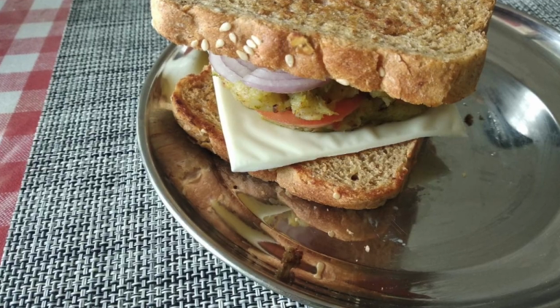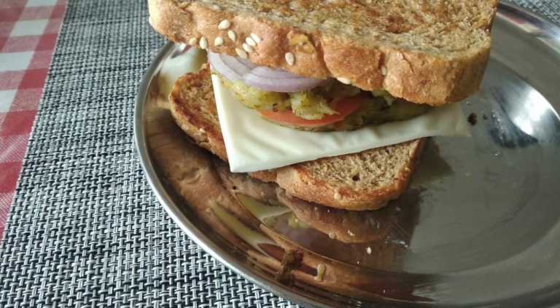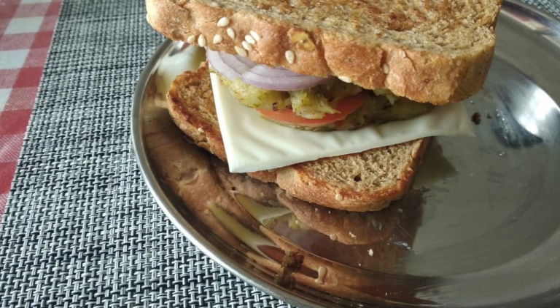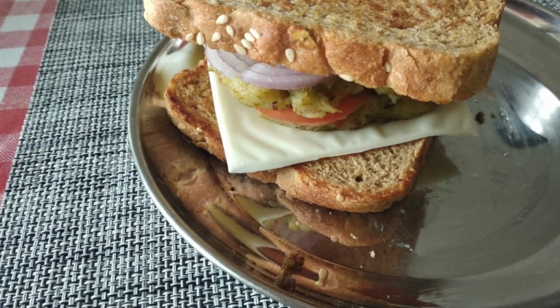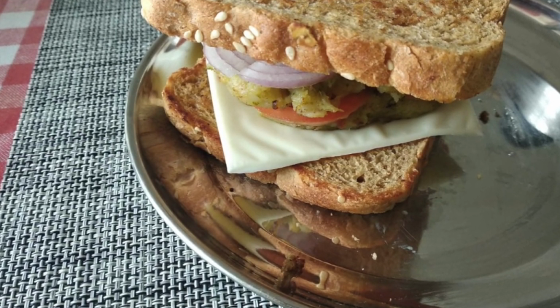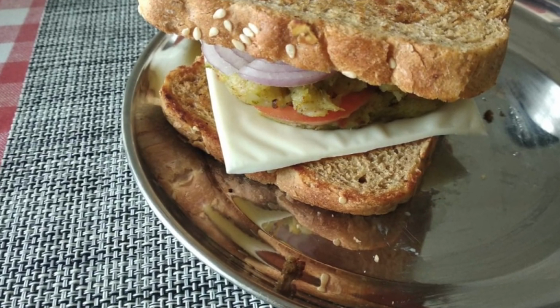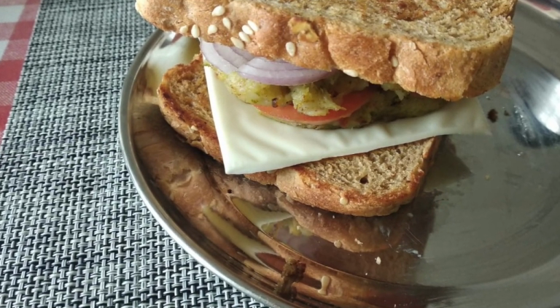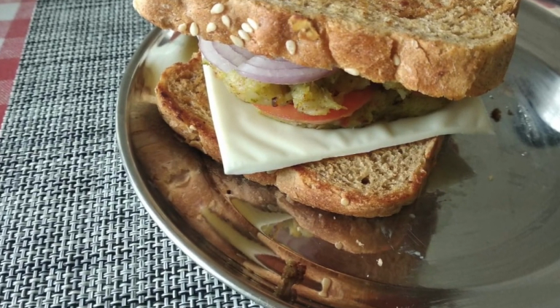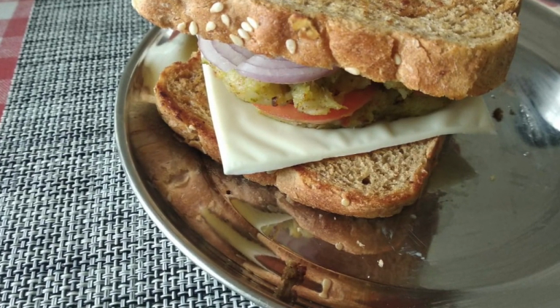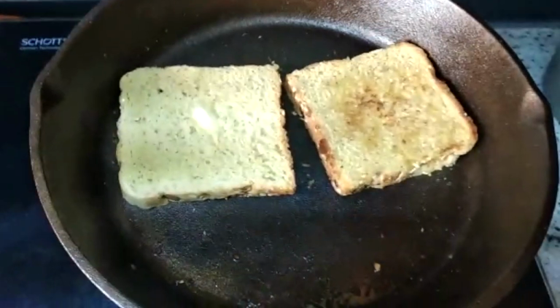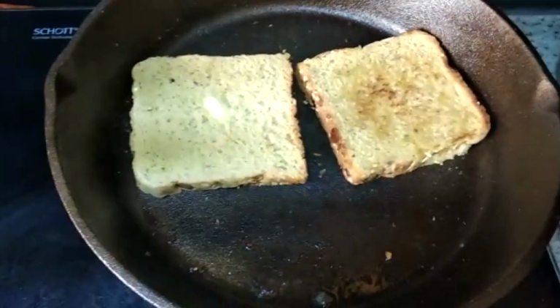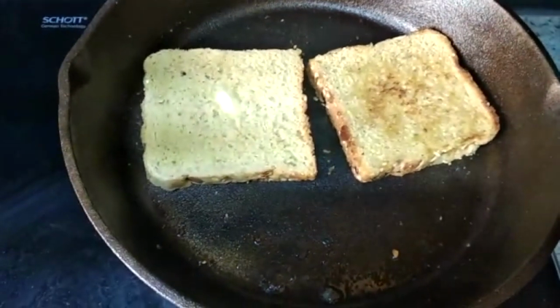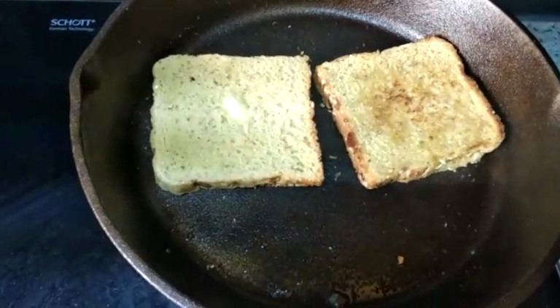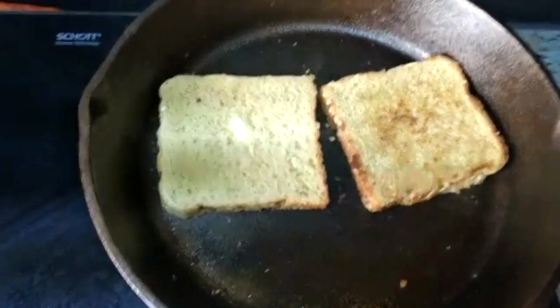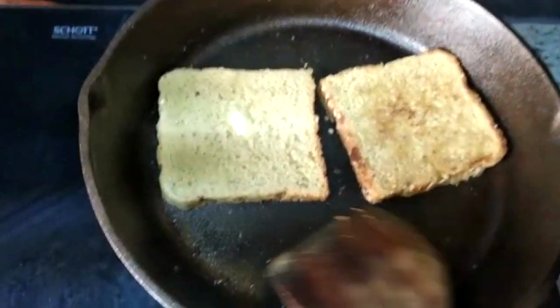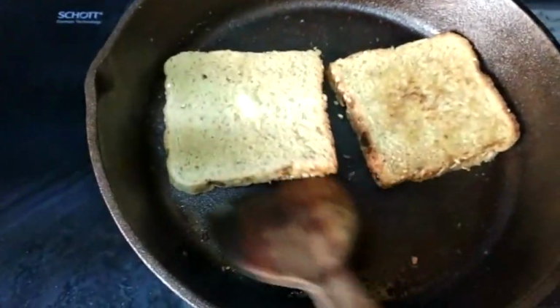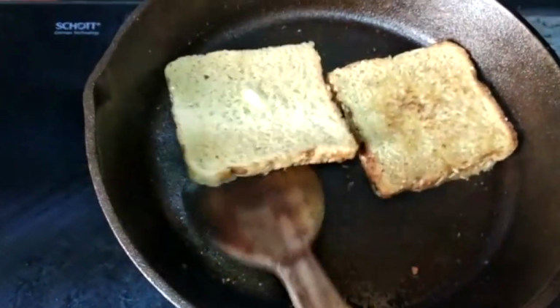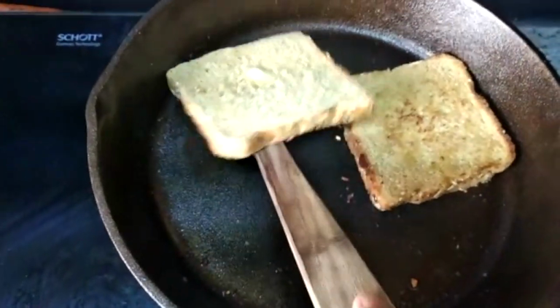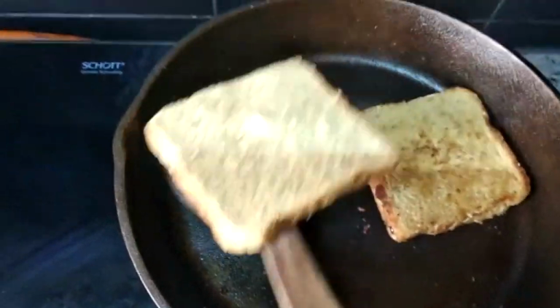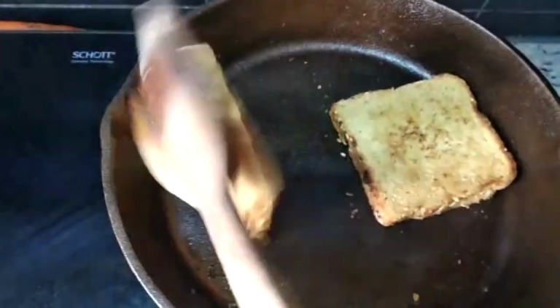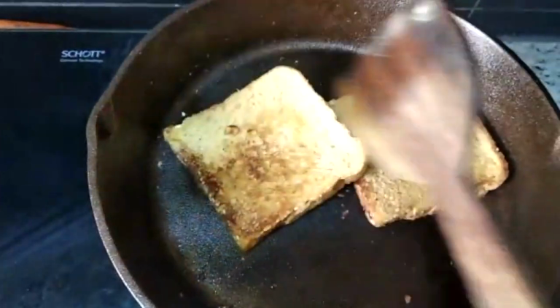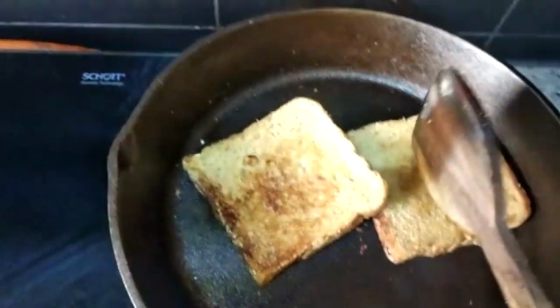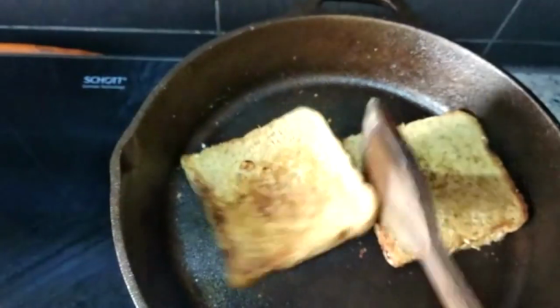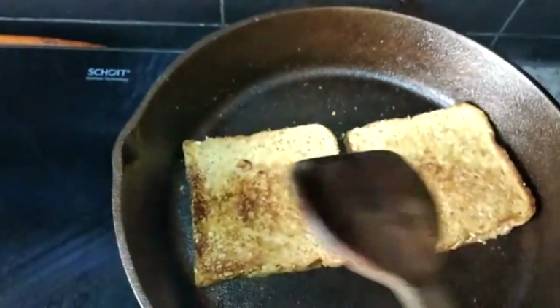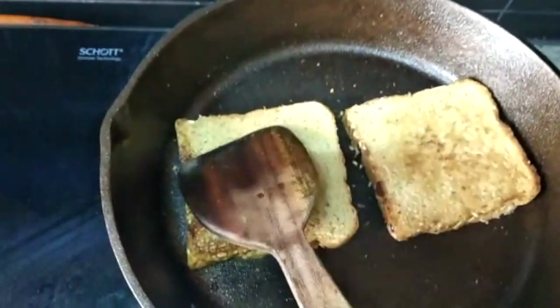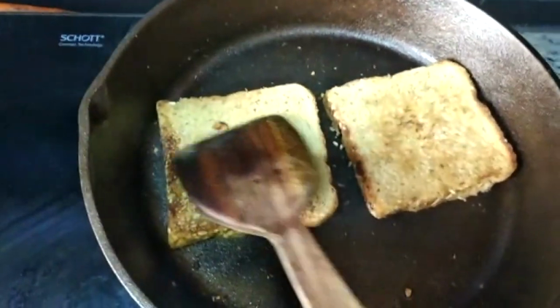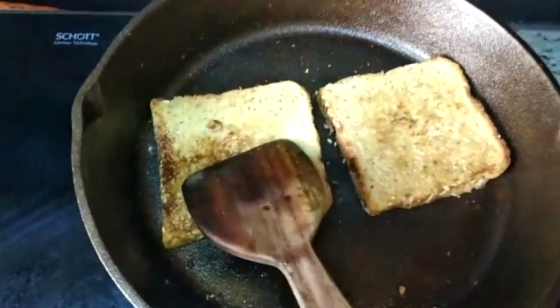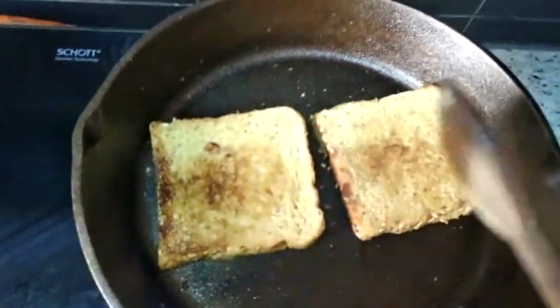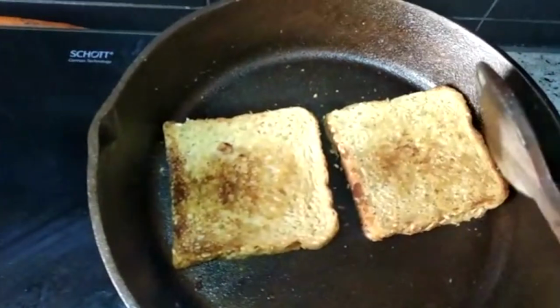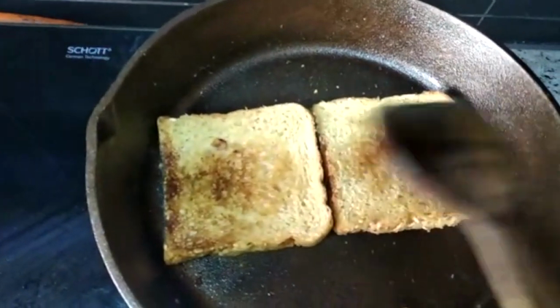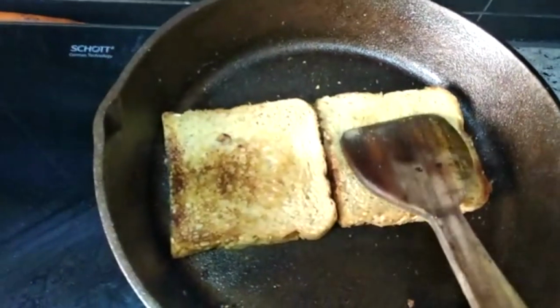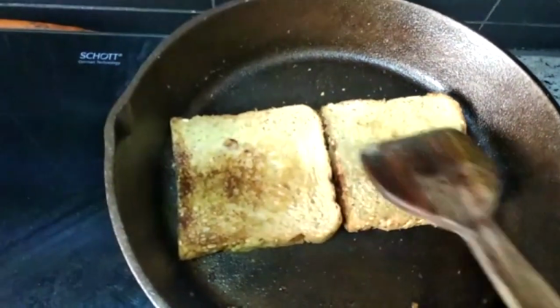I also used this pan to make a bread sandwich. I applied a little butter, then grilled and toasted the bread. It came out very good and it did not burn. I also tried it with olive oil.